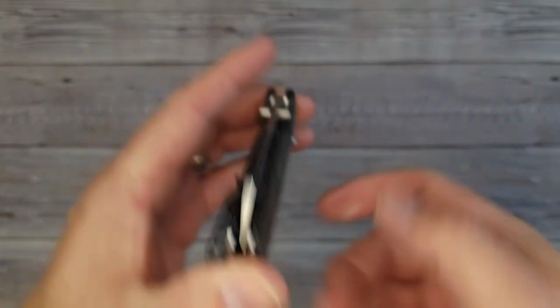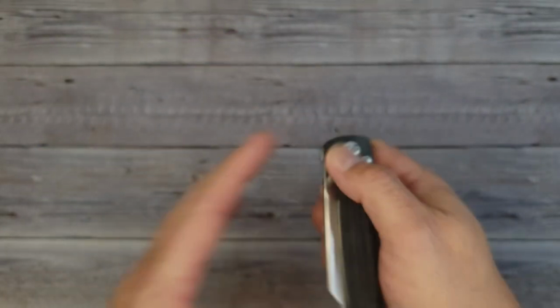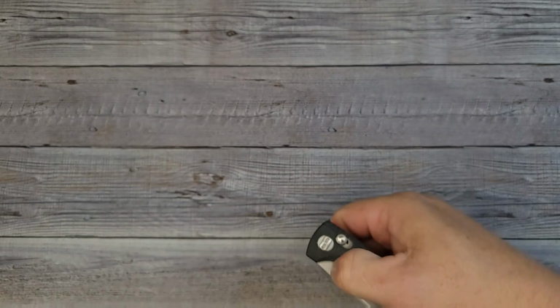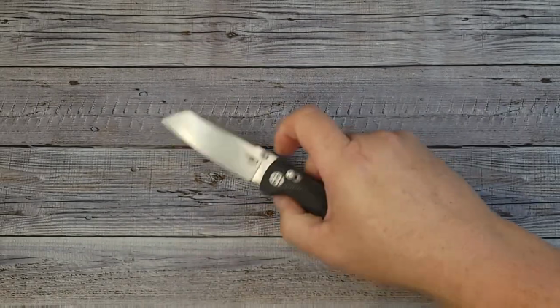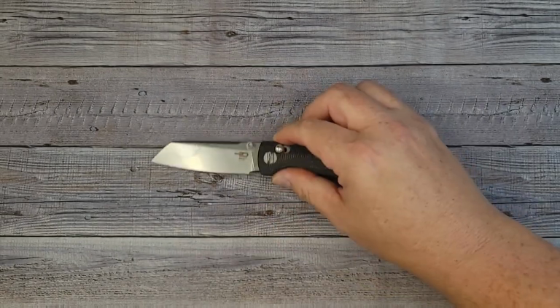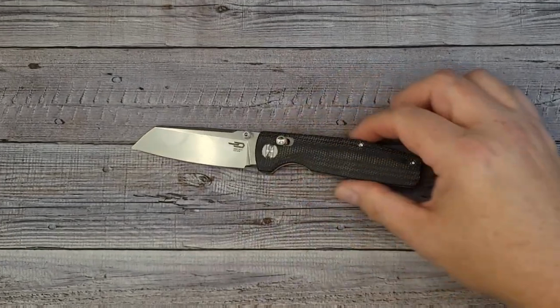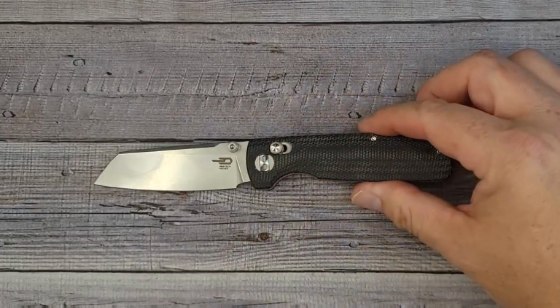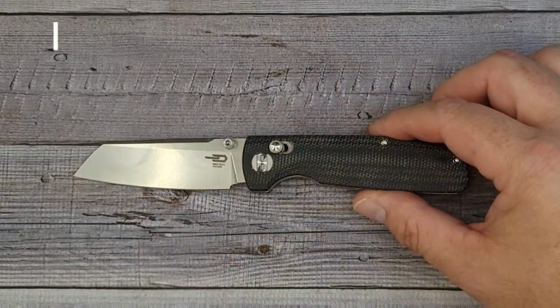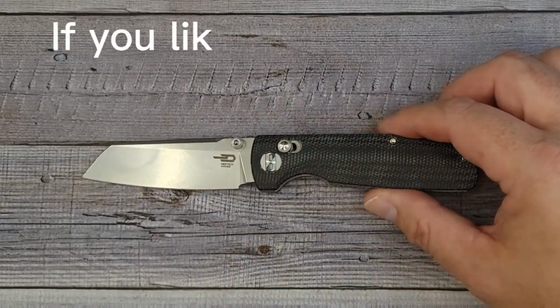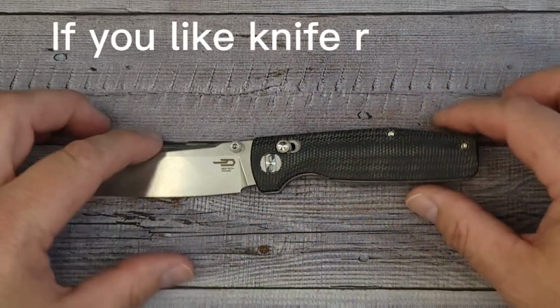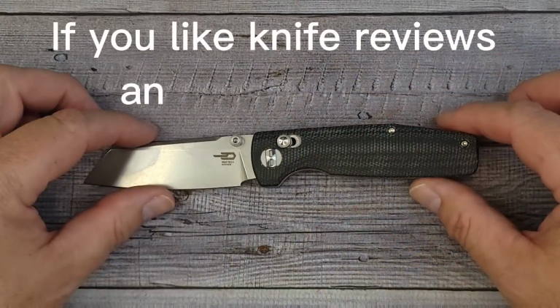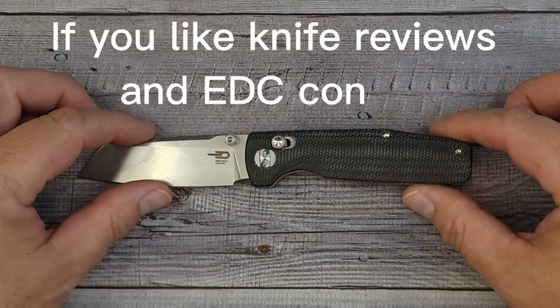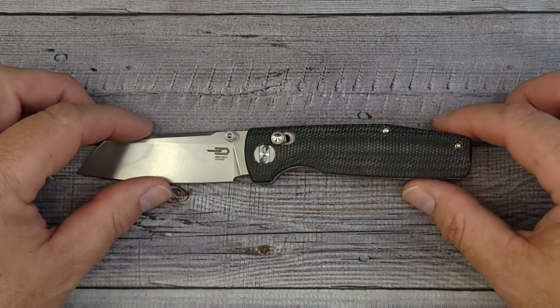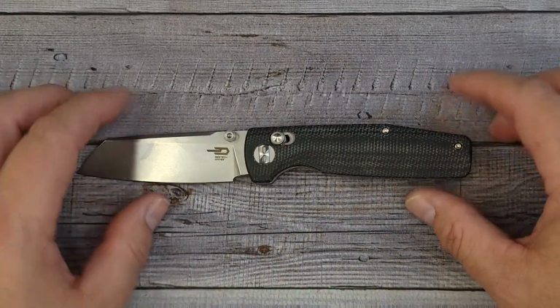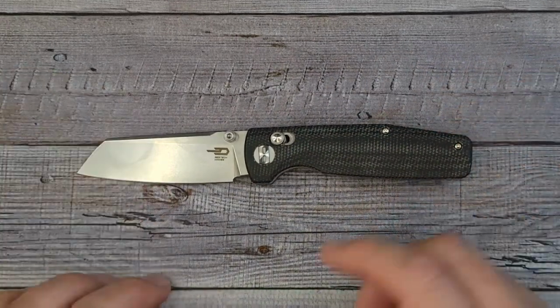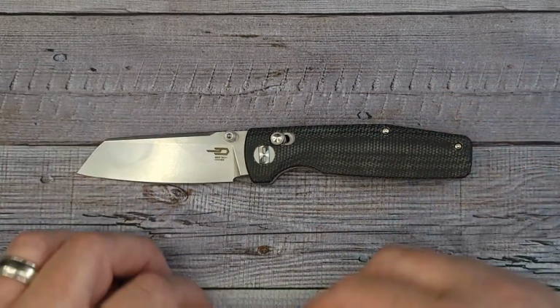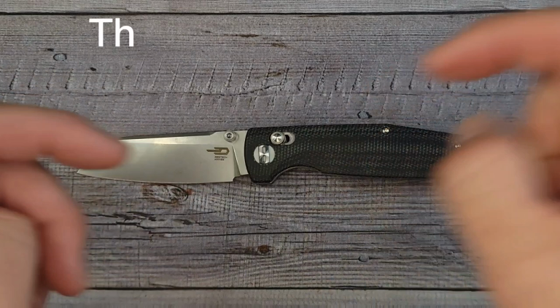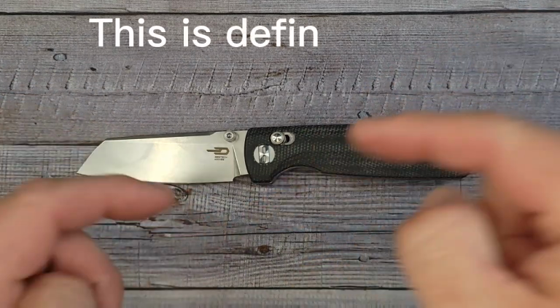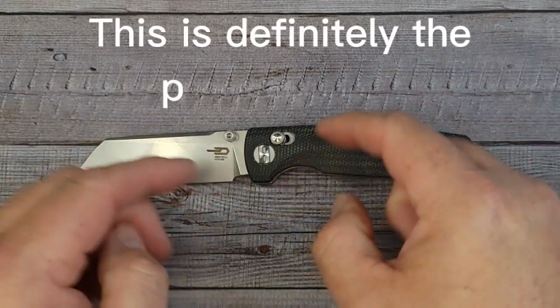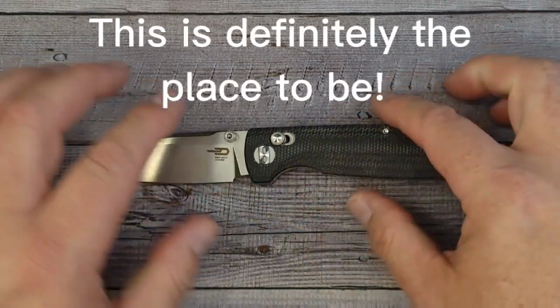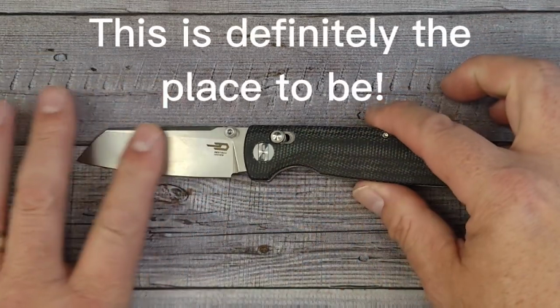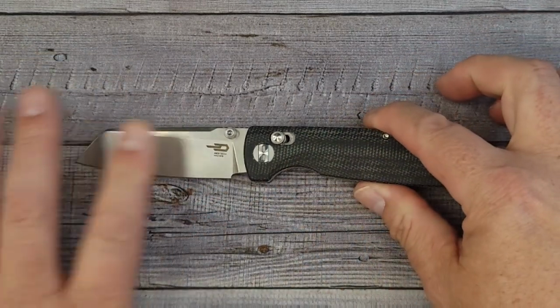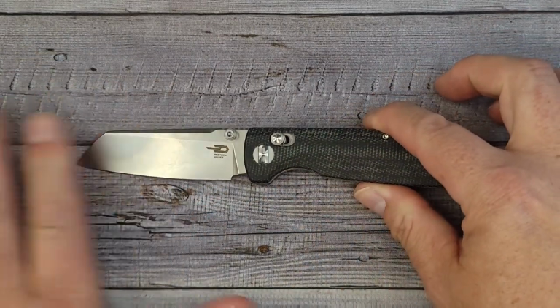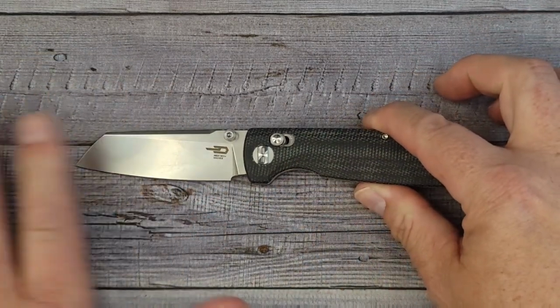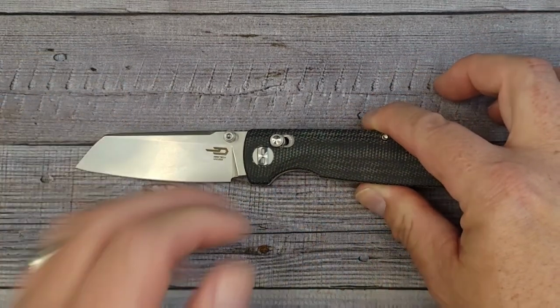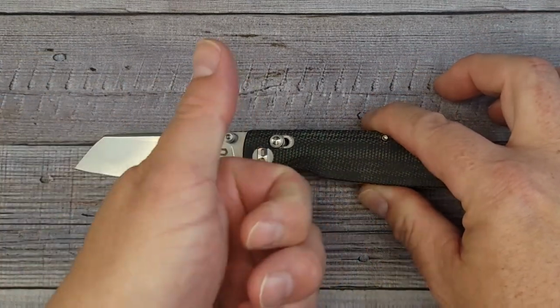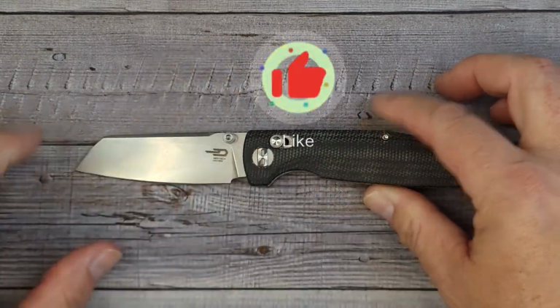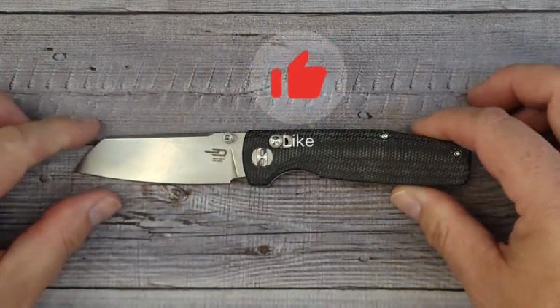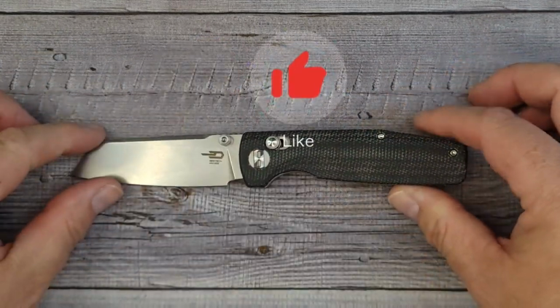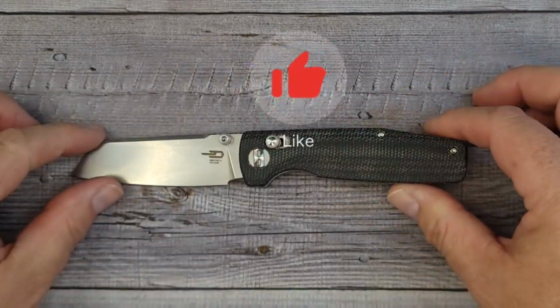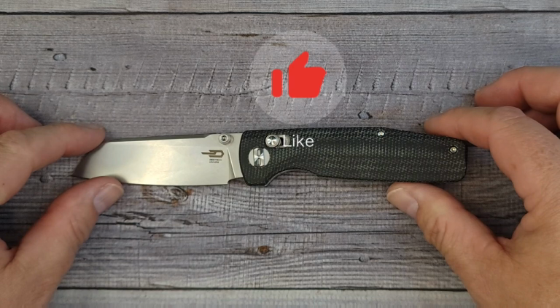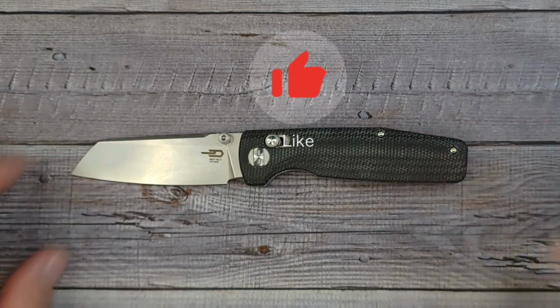Let's see what it looks like up next to a couple other knives. If you like knife reviews, EDC stuff, and all that fun stuff, this is definitely the place to be. Make sure you subscribe, and don't forget to hit that thumbs up button and support the channel.